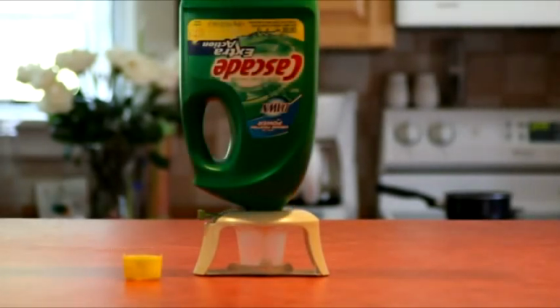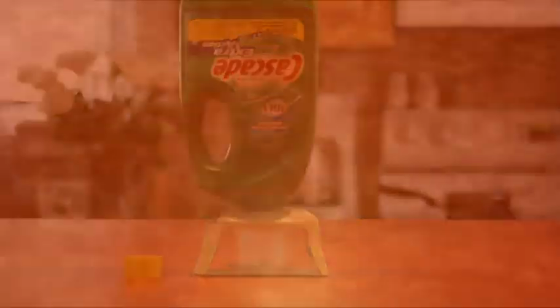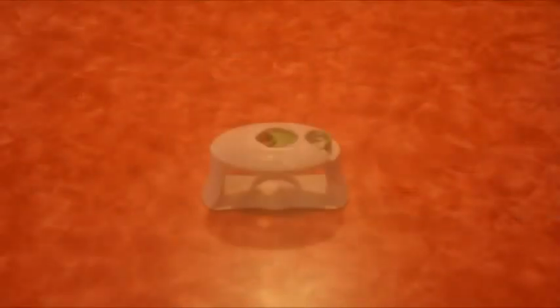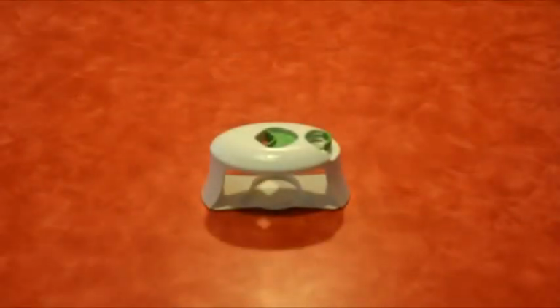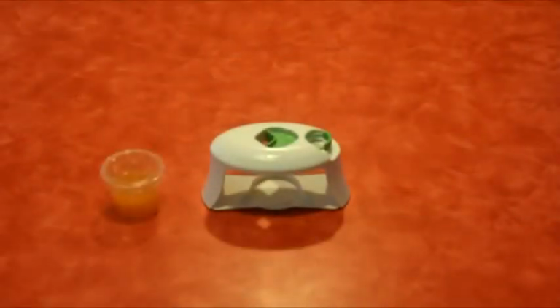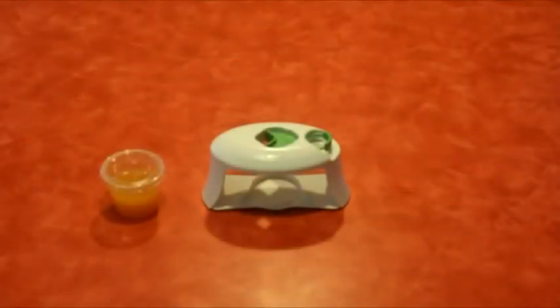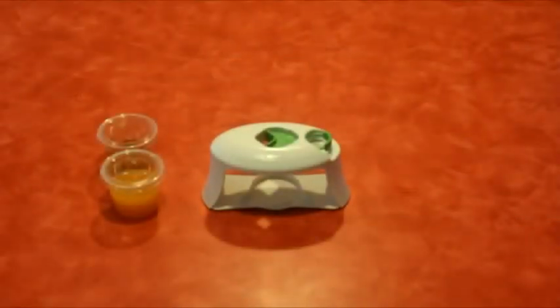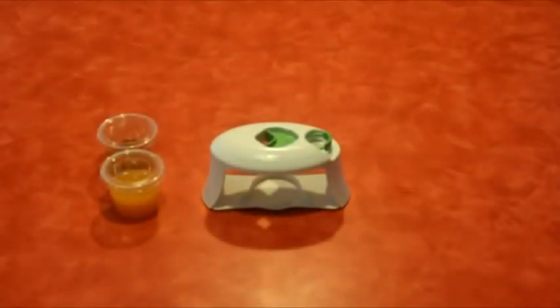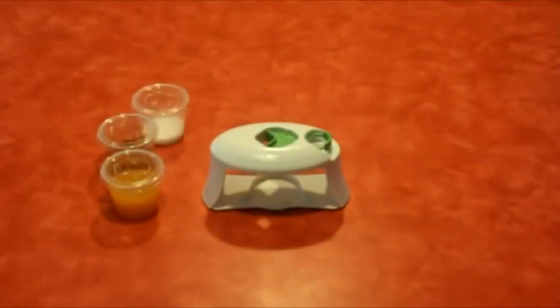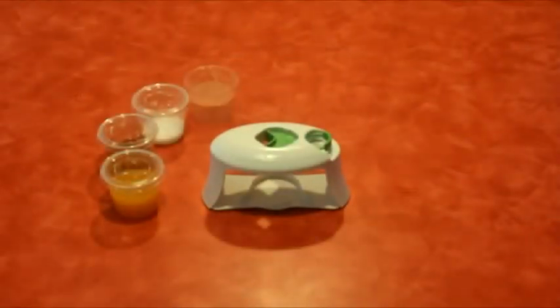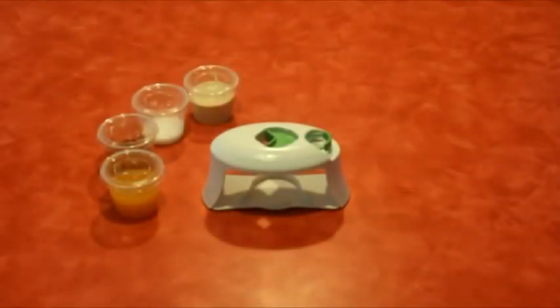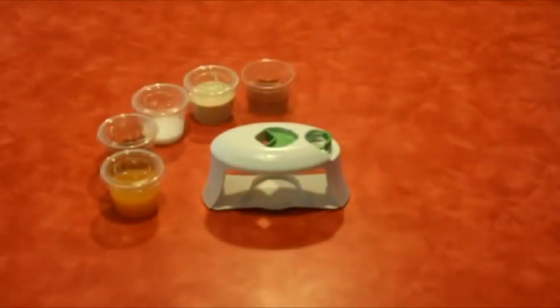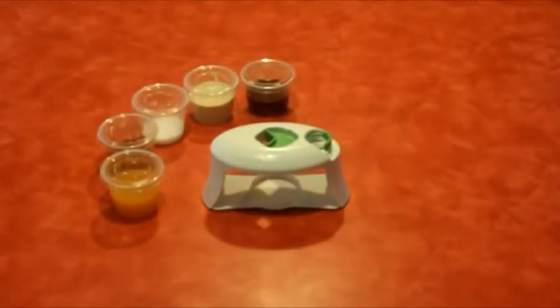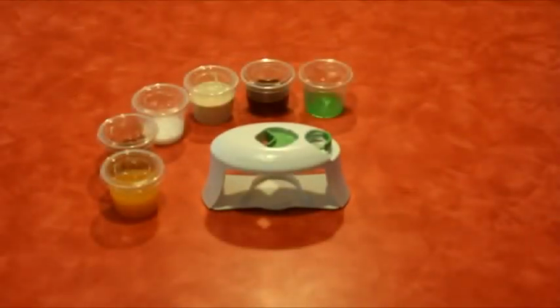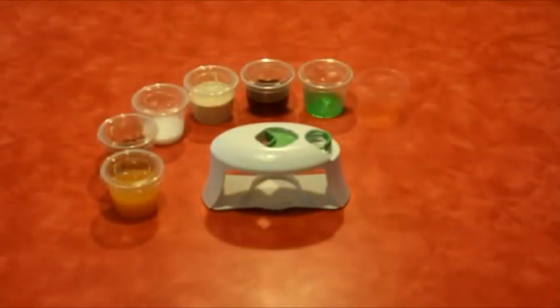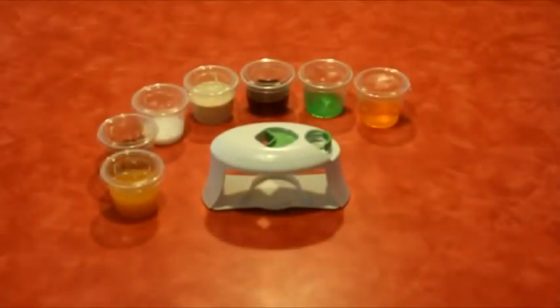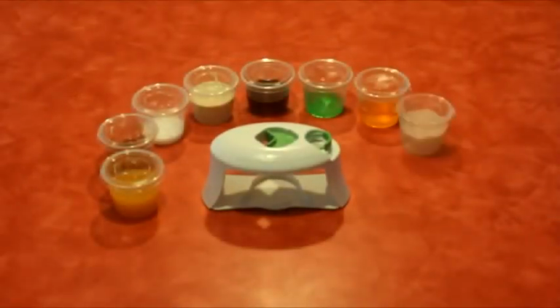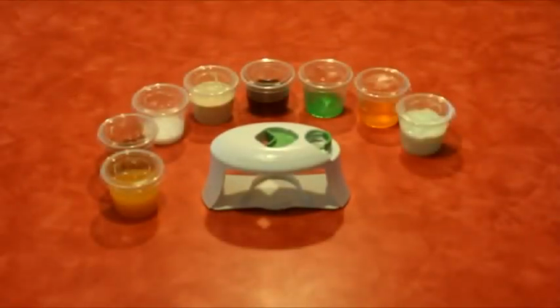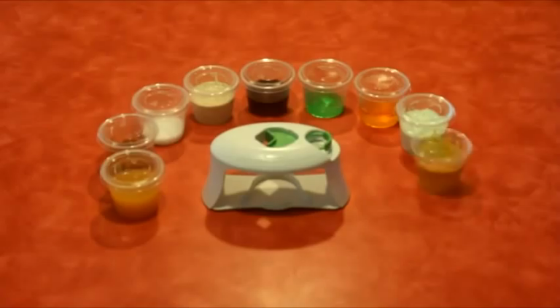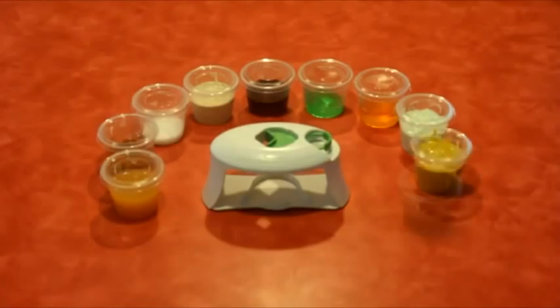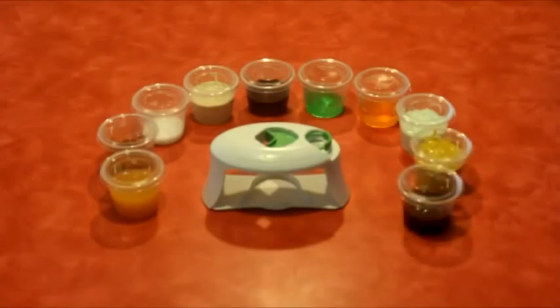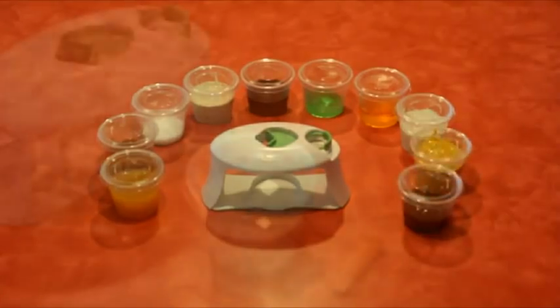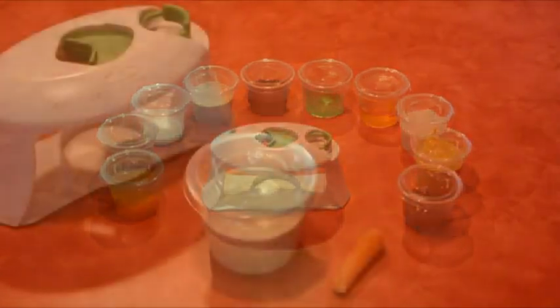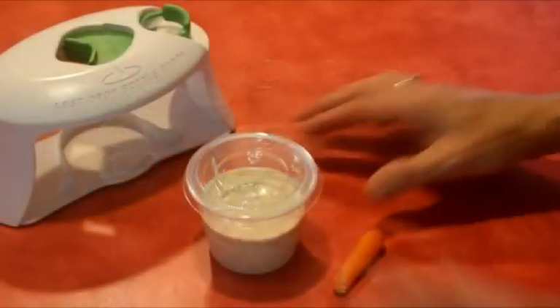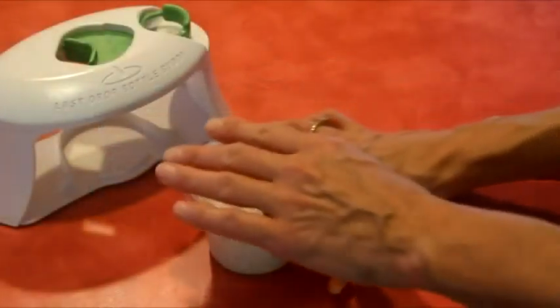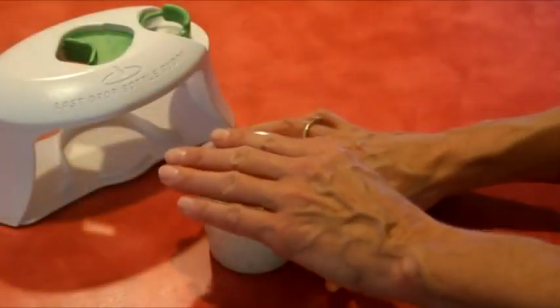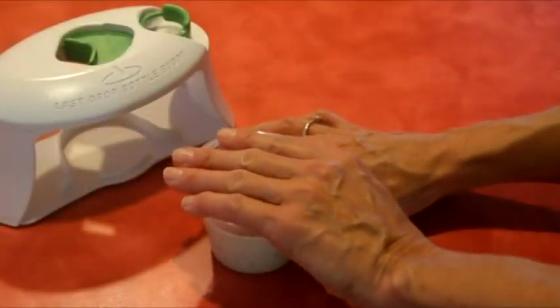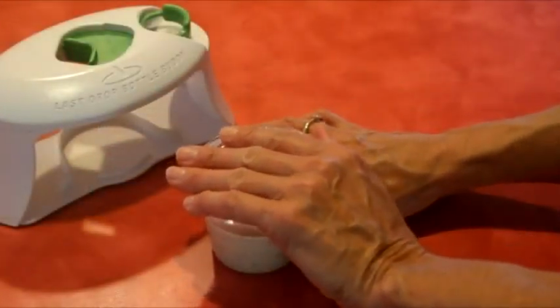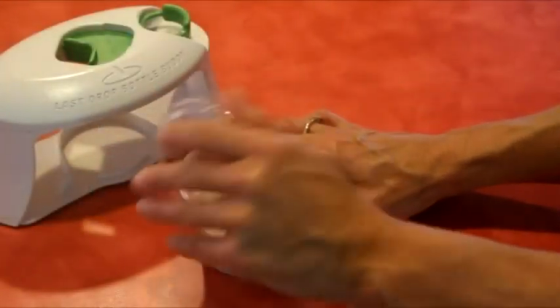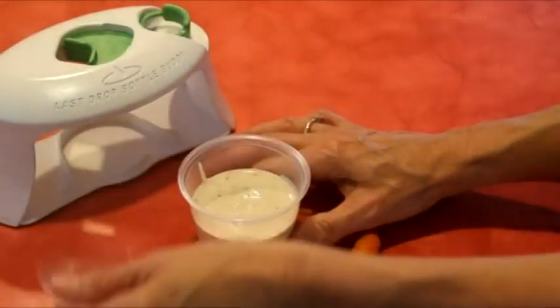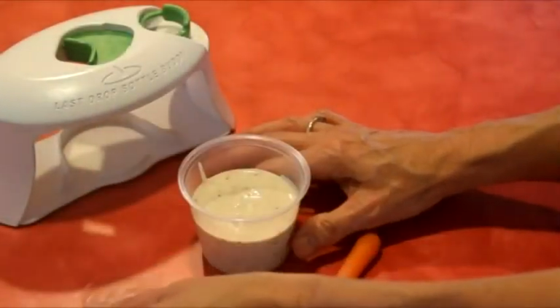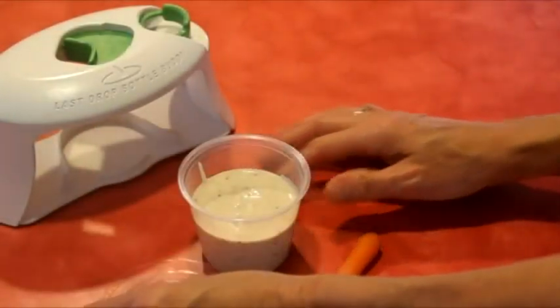The Last Drop Bottle Buddy comes with 5.5 ounce plastic containers complete with their own lids, which are easy to use later at your convenience.